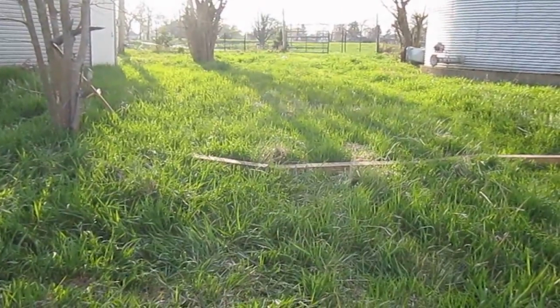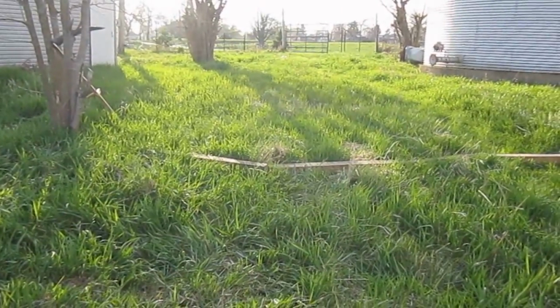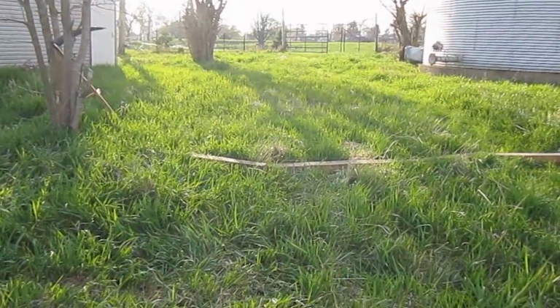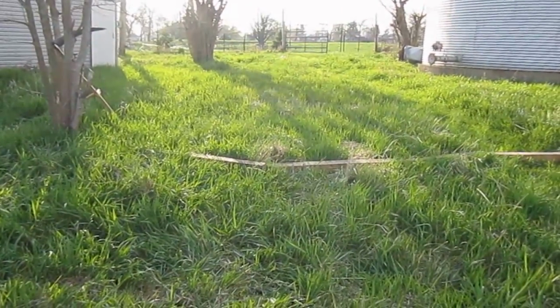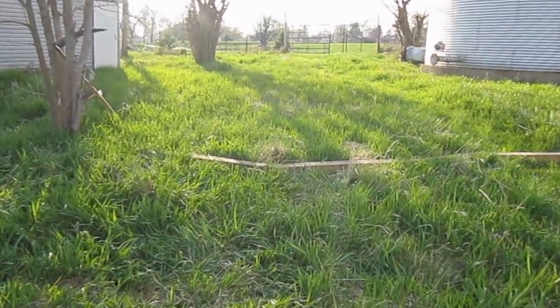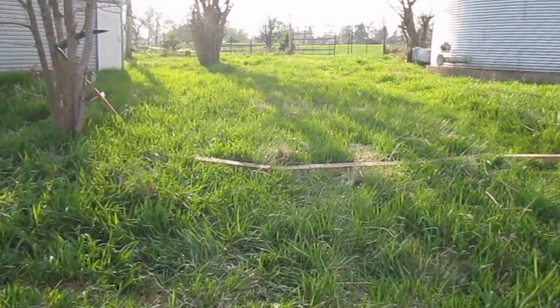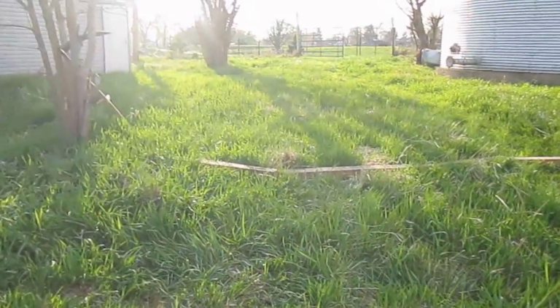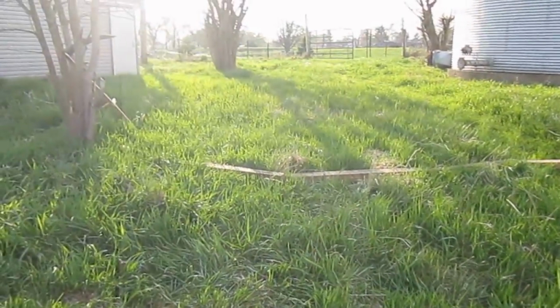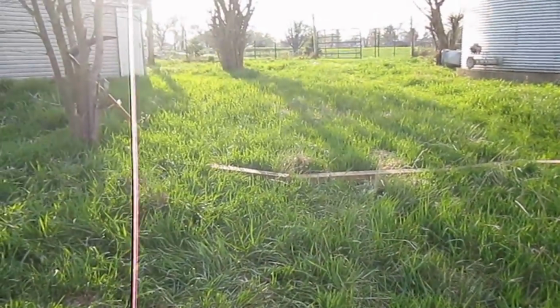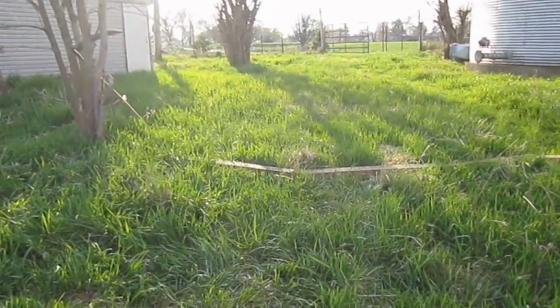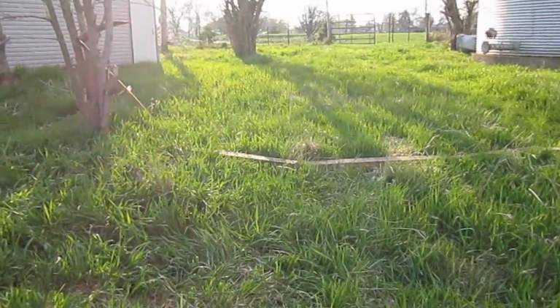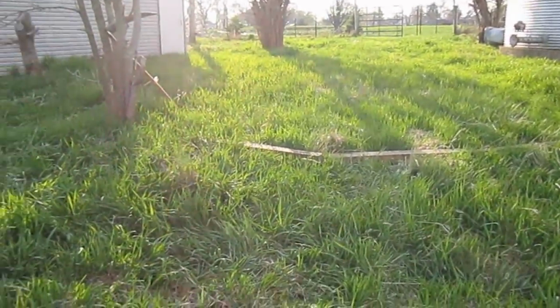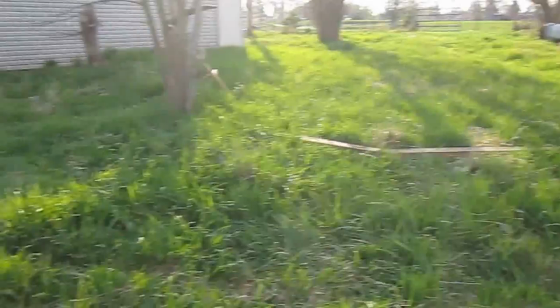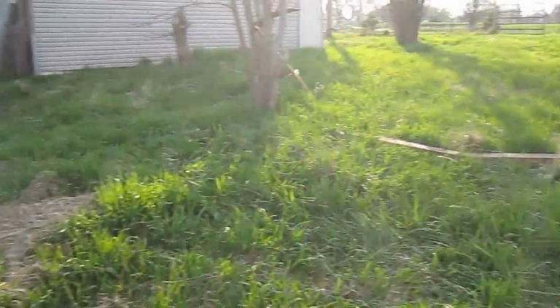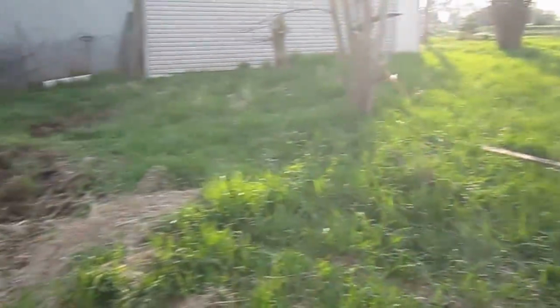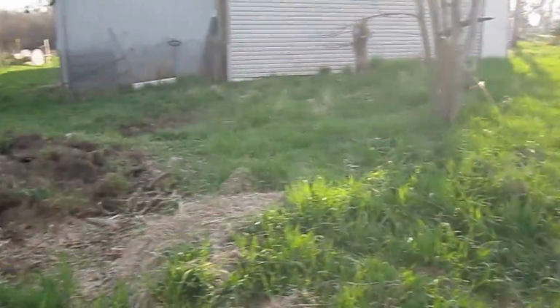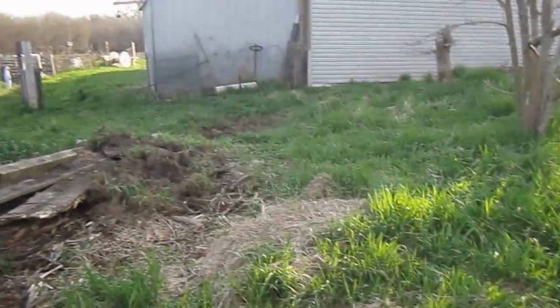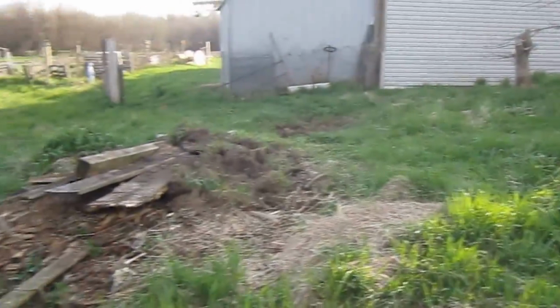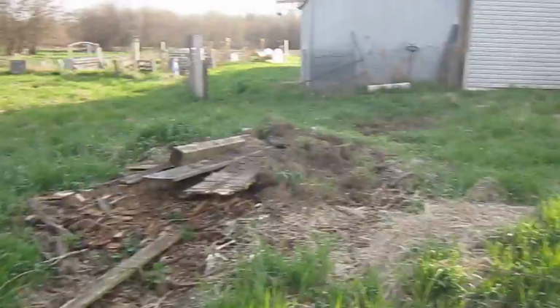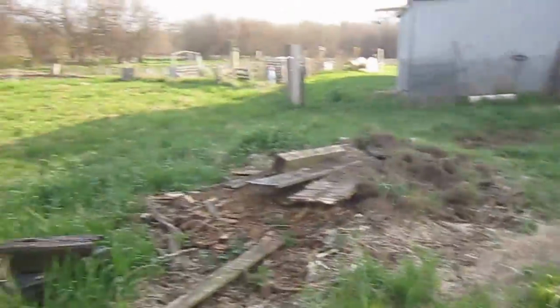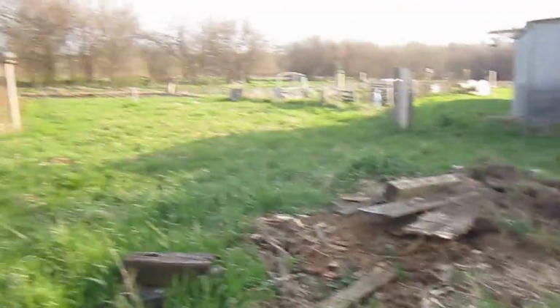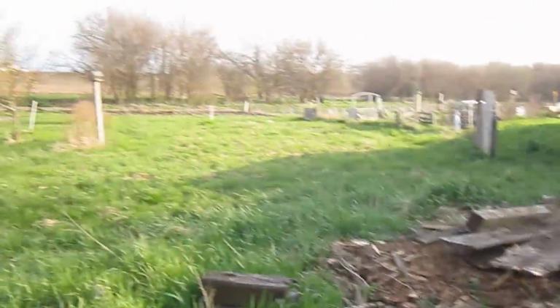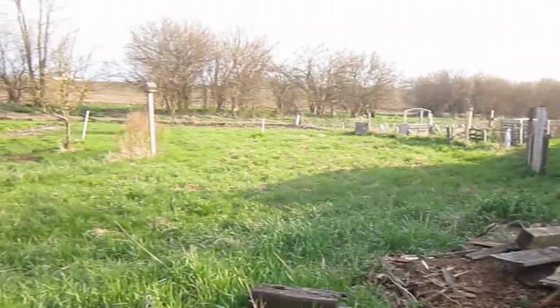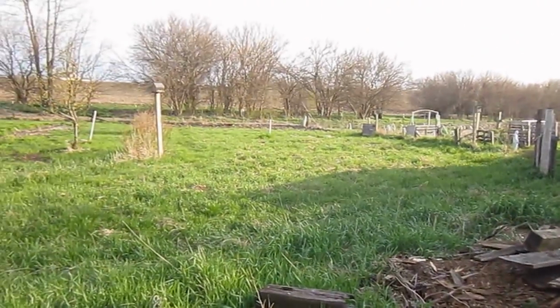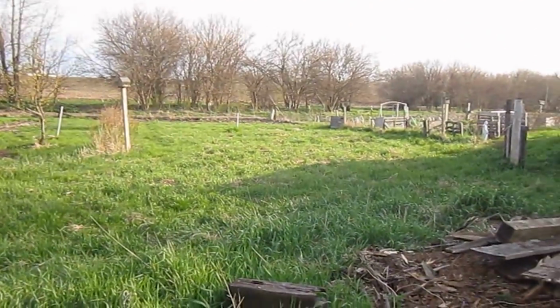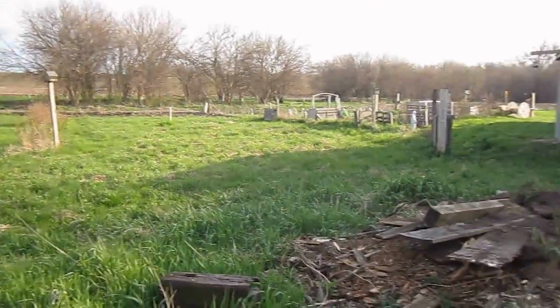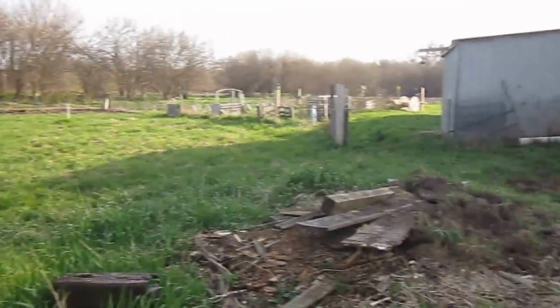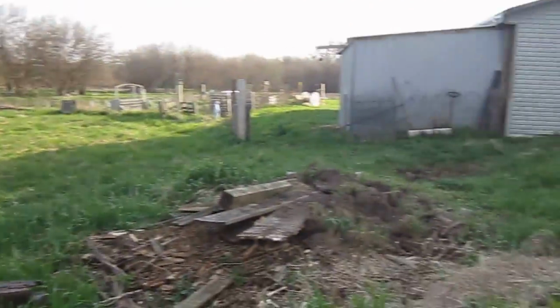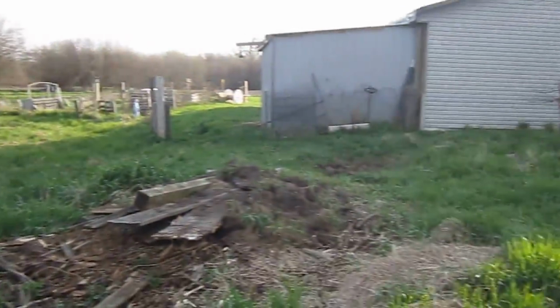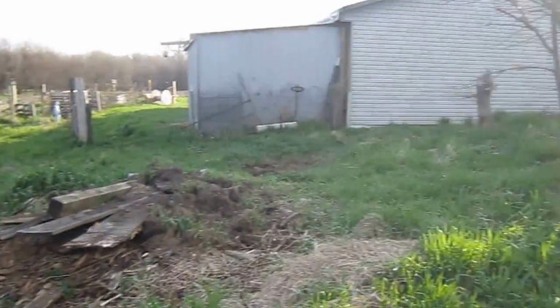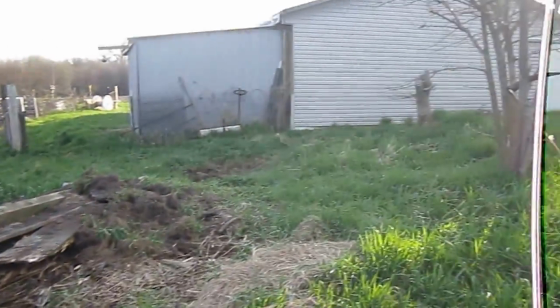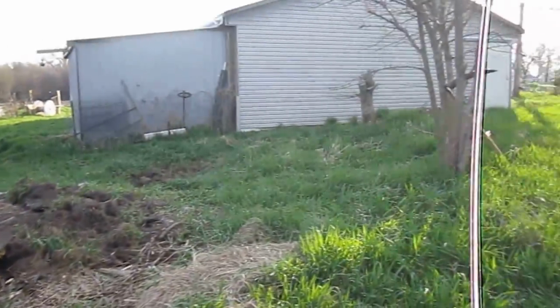Hey guys, this is Cory from GardenFood.org. I'm at my farm in Washburn, and I just want to show you how to lay out a contour line.